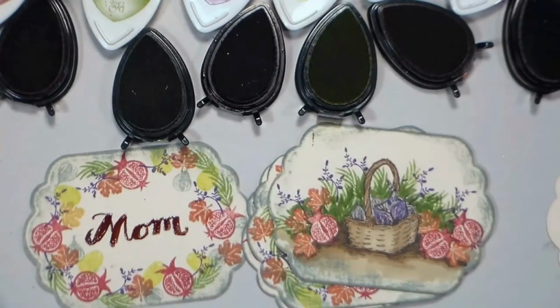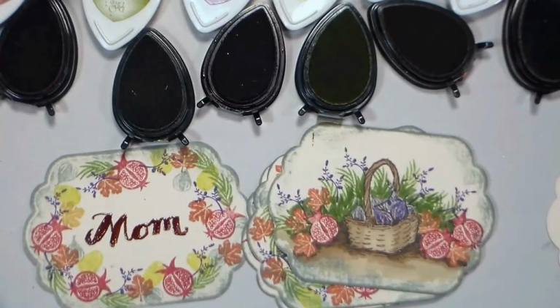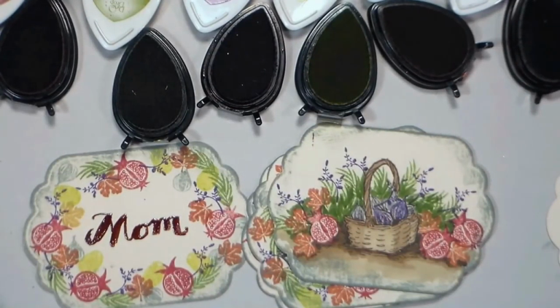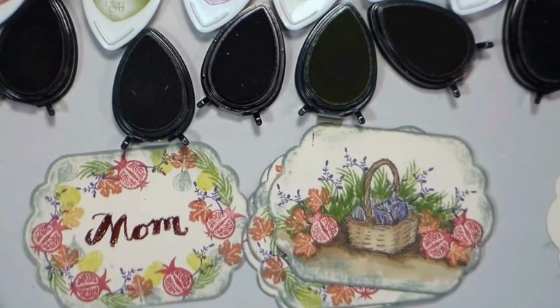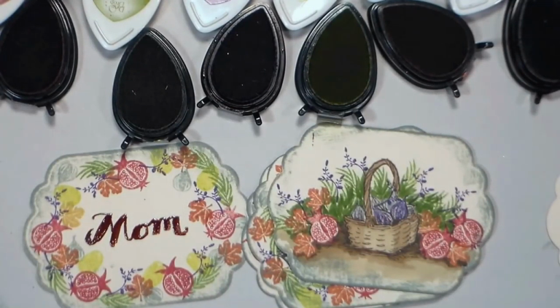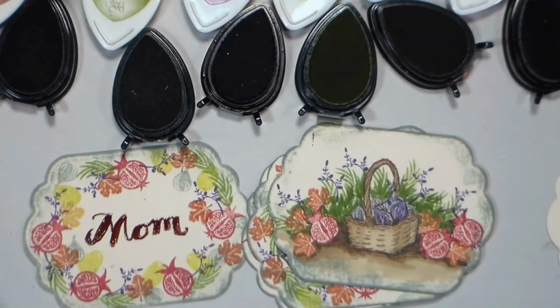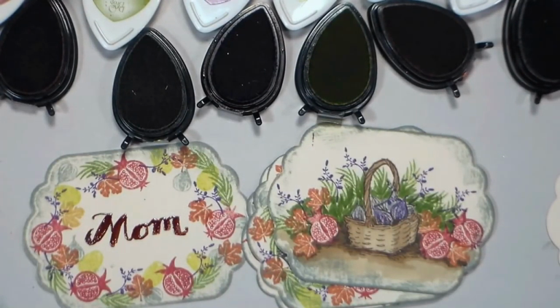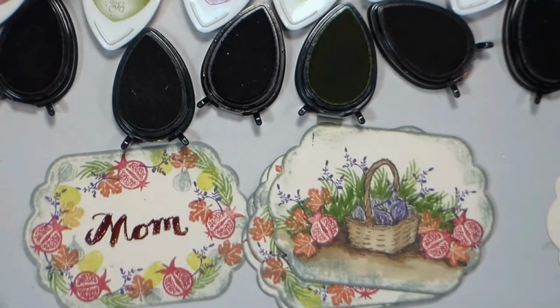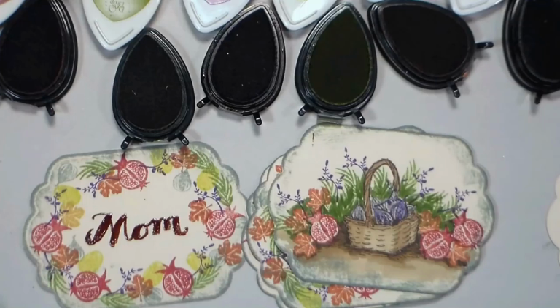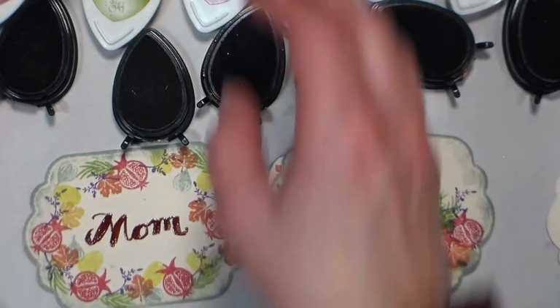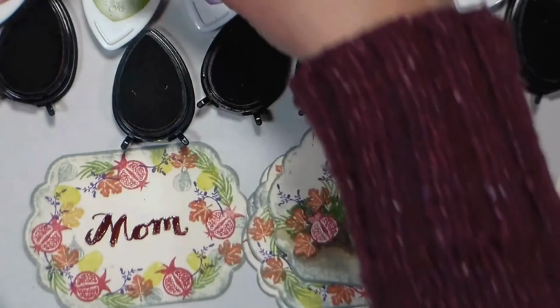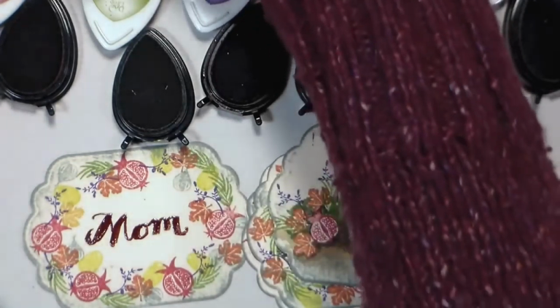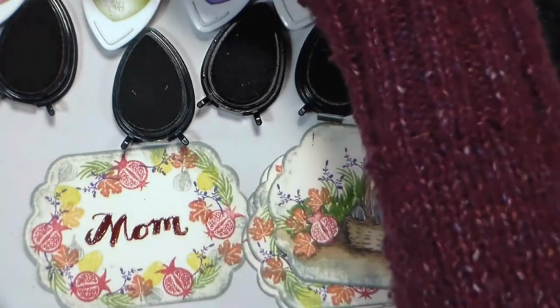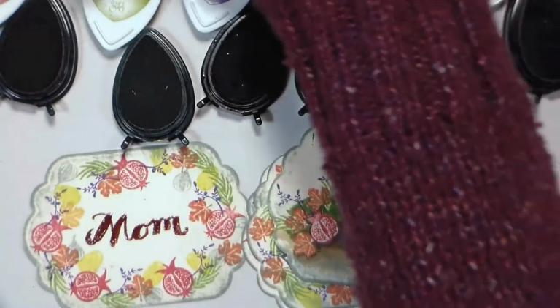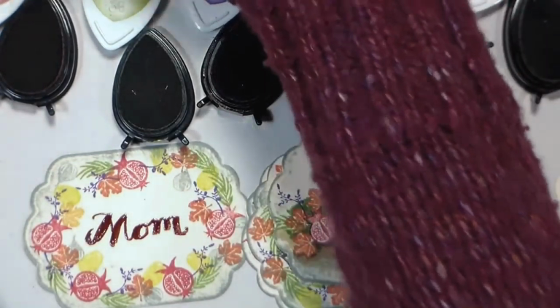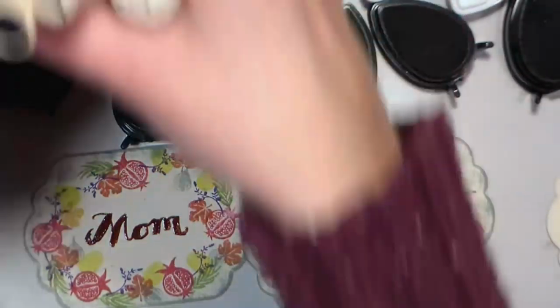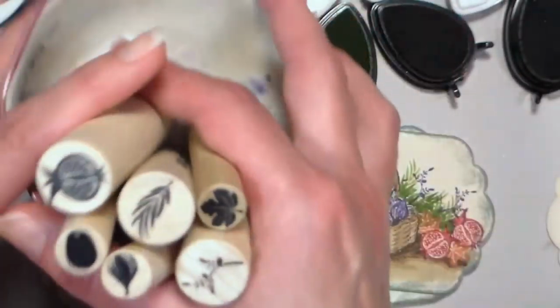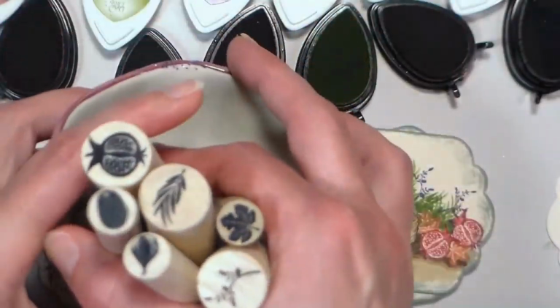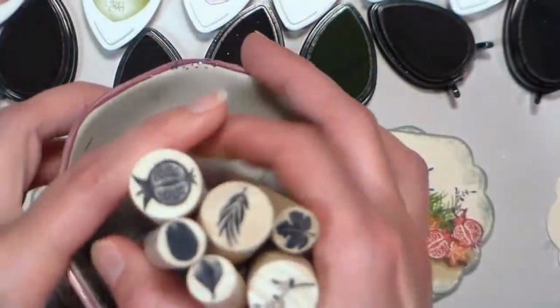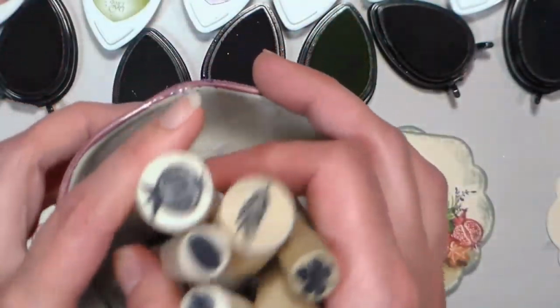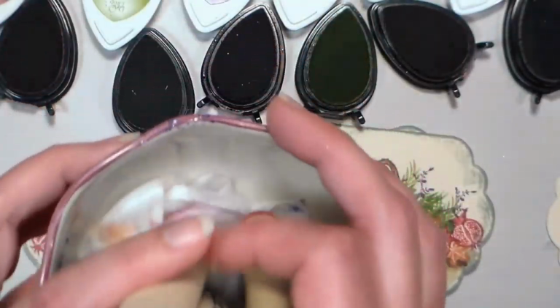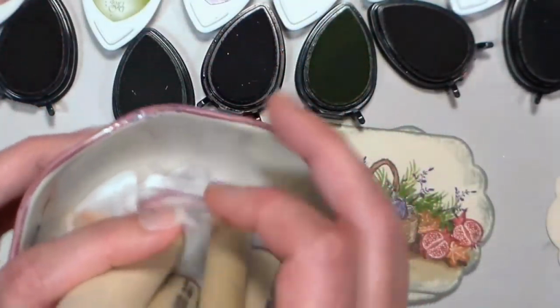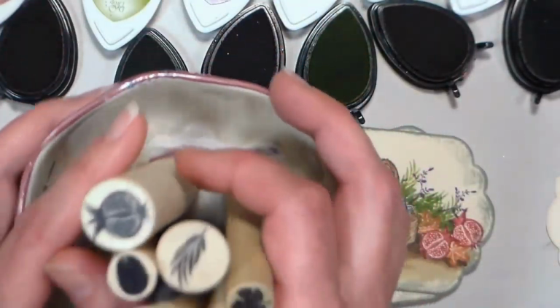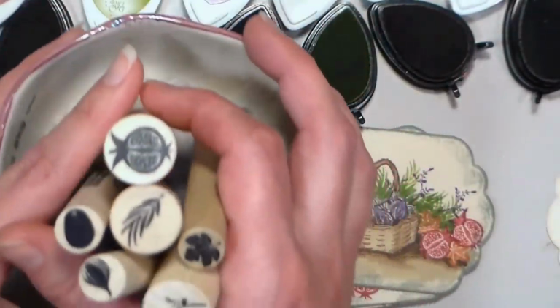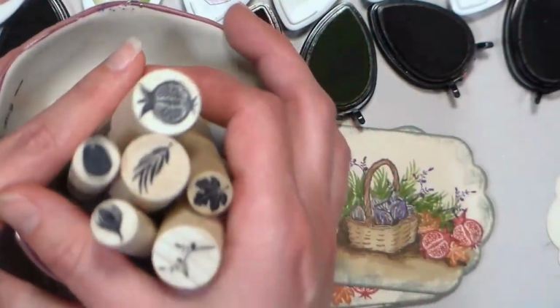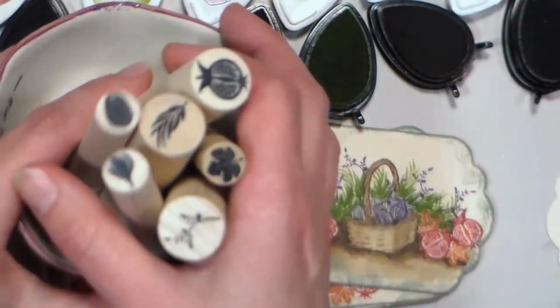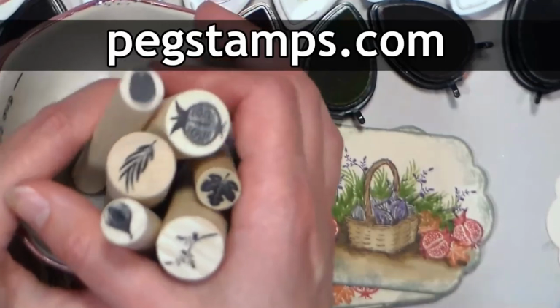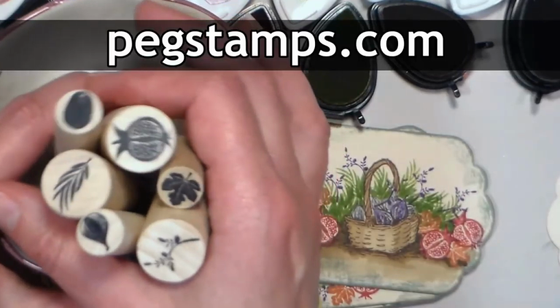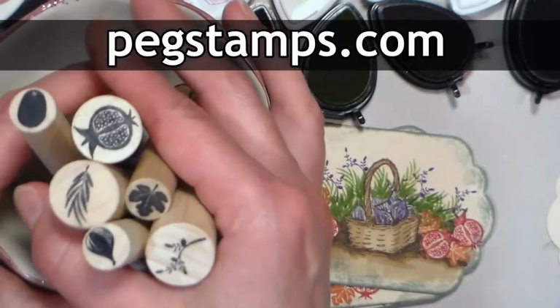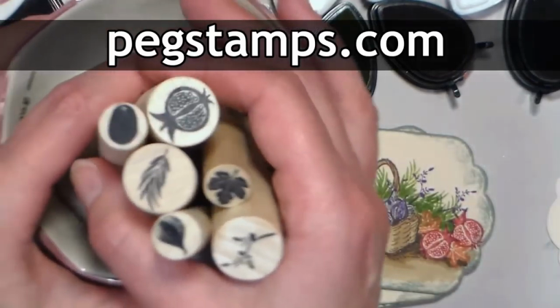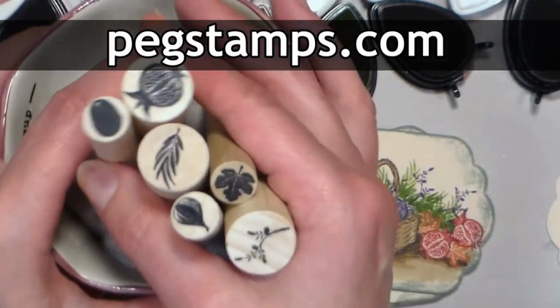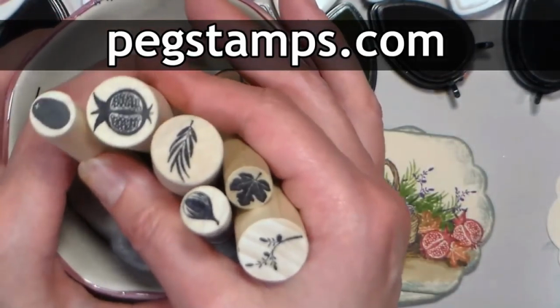Hi there, Lindsay here, The Frugal Crafter. Today we're going to take a look at the Peg stamp called Eden, and you can check this out from our sponsor PegStamps.com.